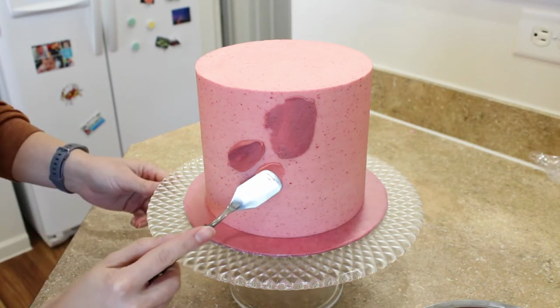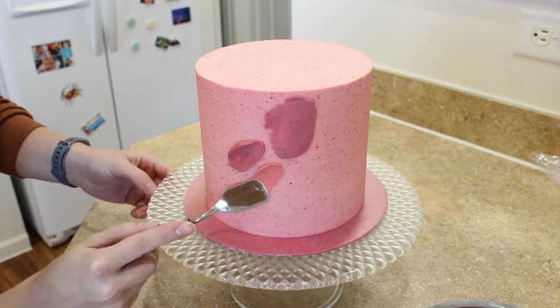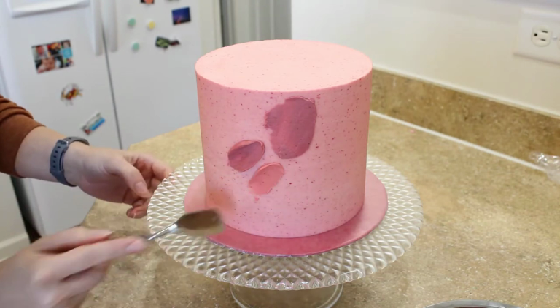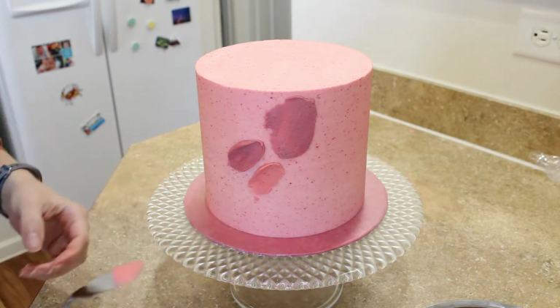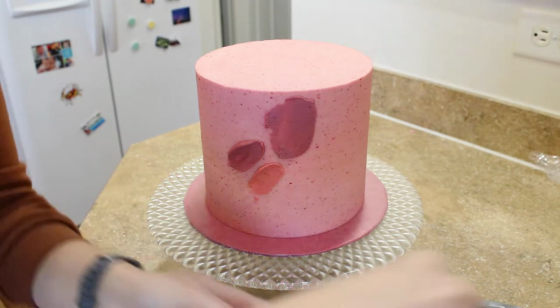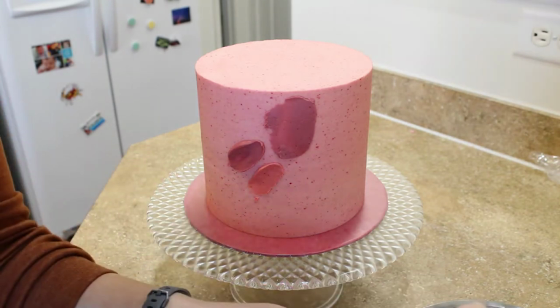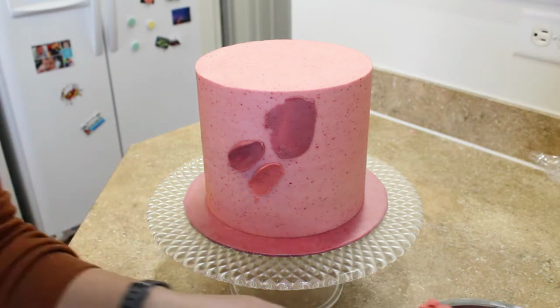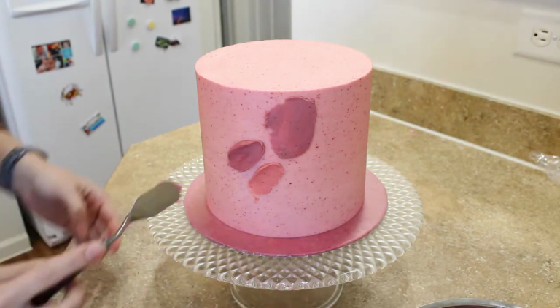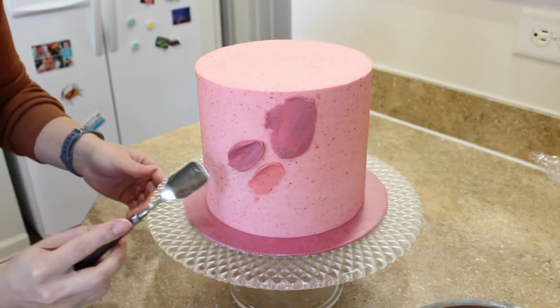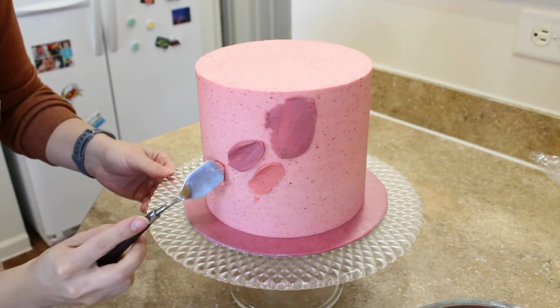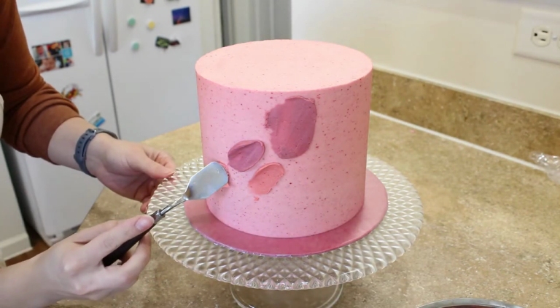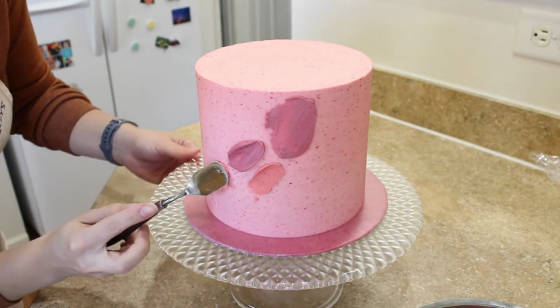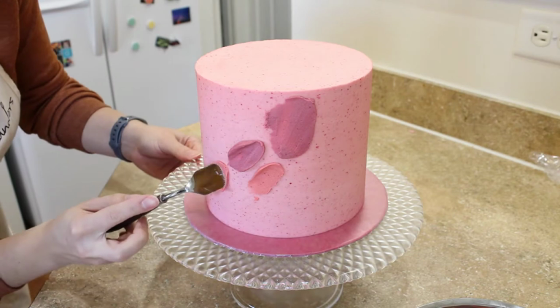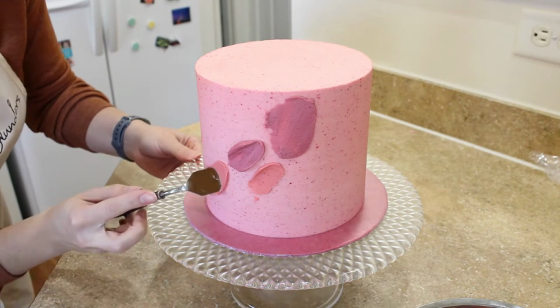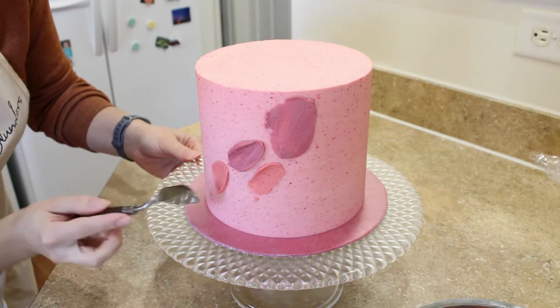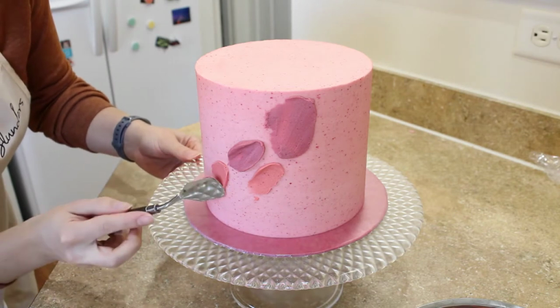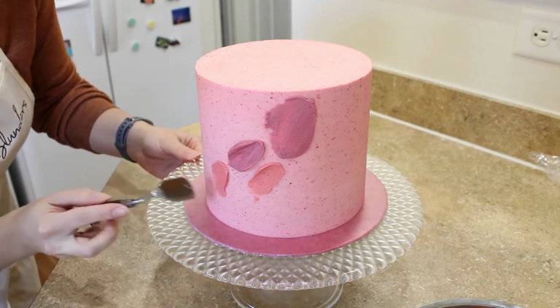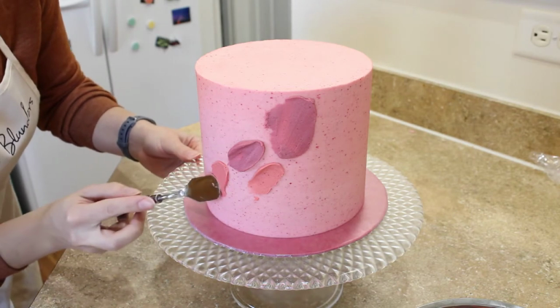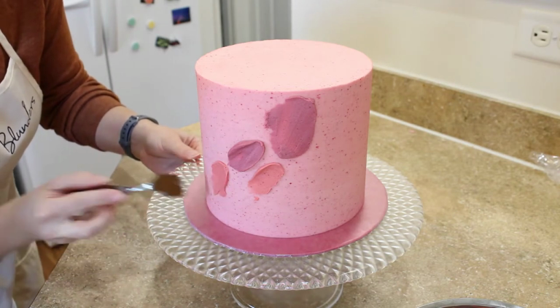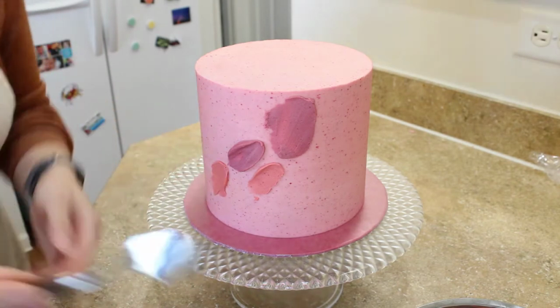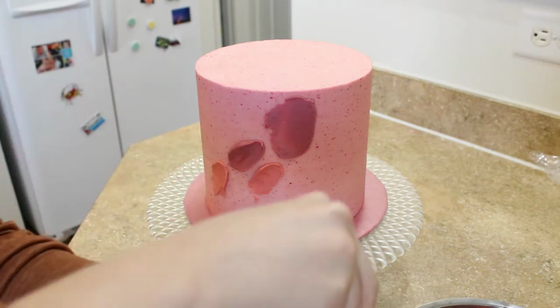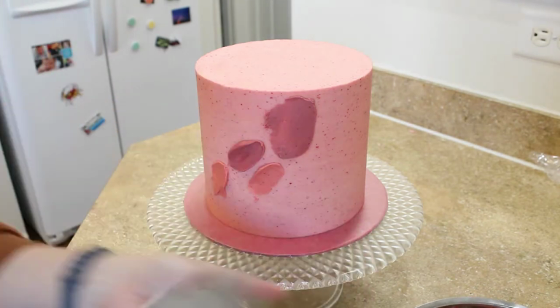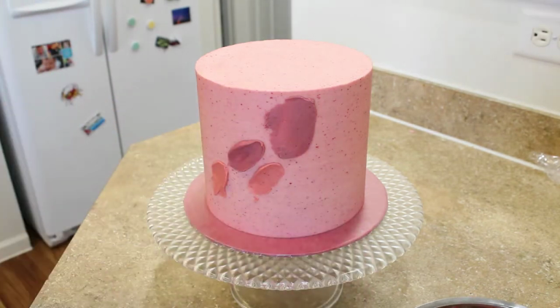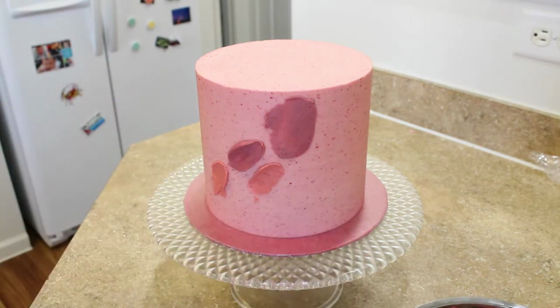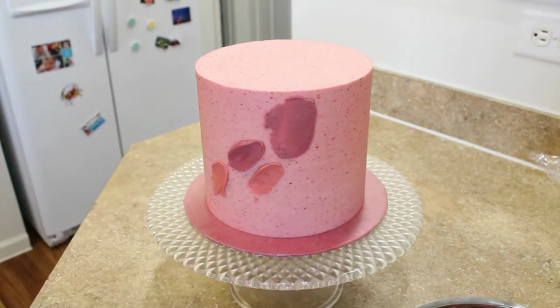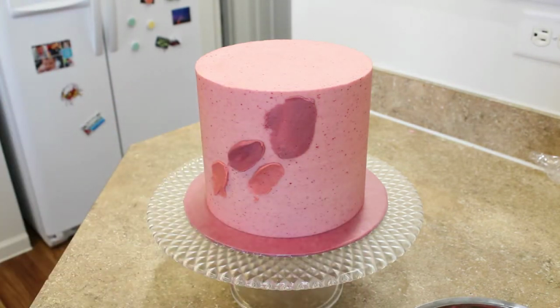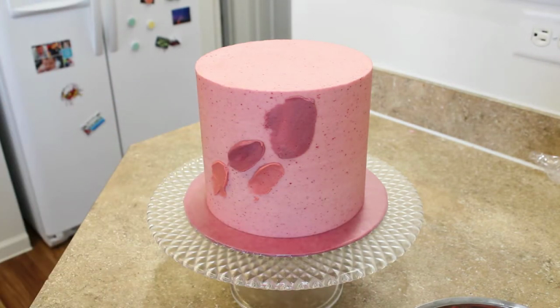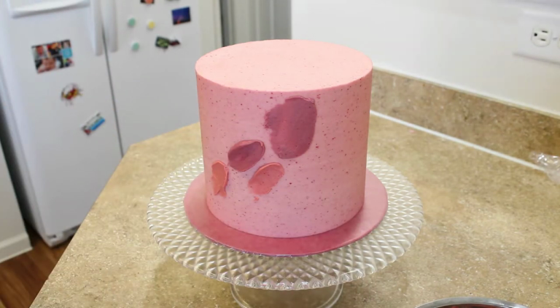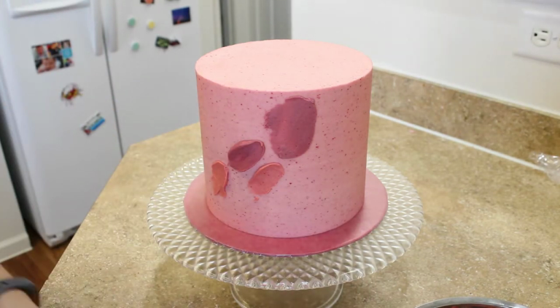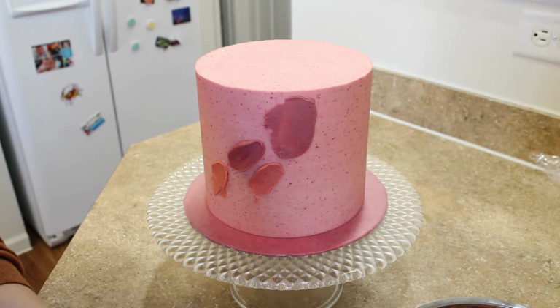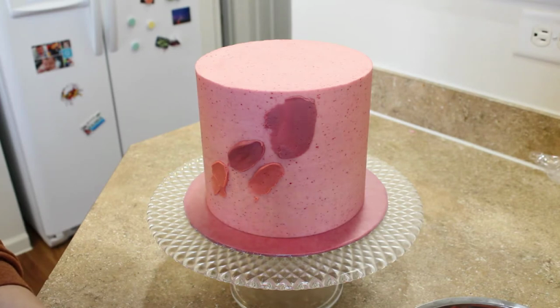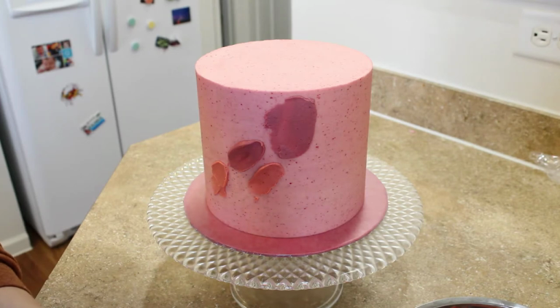You only need a small amount of frosting on your palette knife. Then spread it onto the cake until you have the coverage or texture that you like.